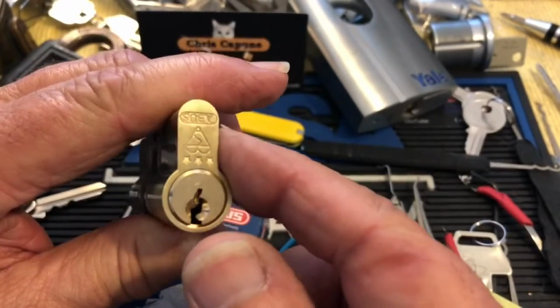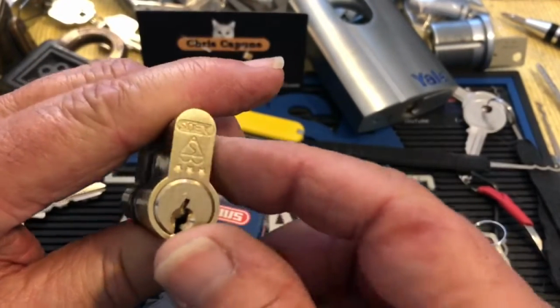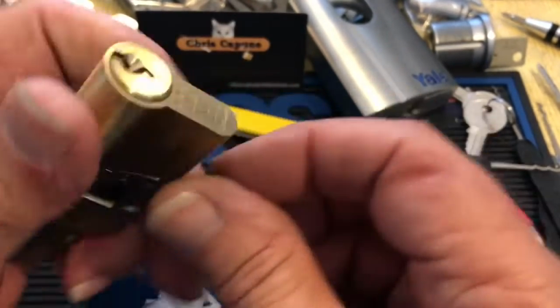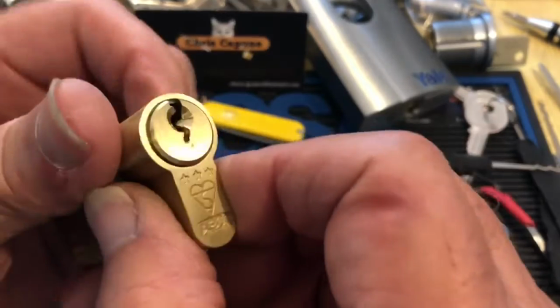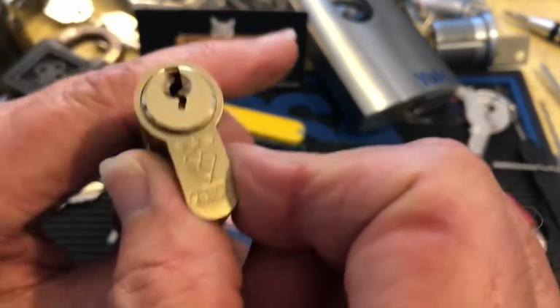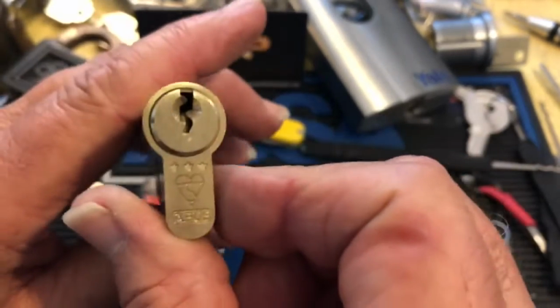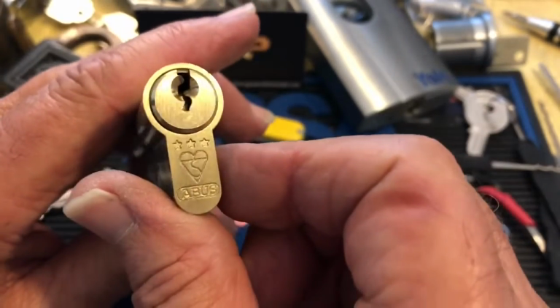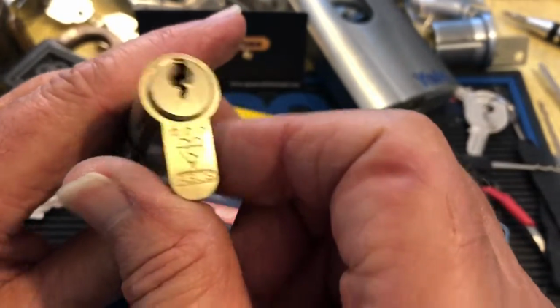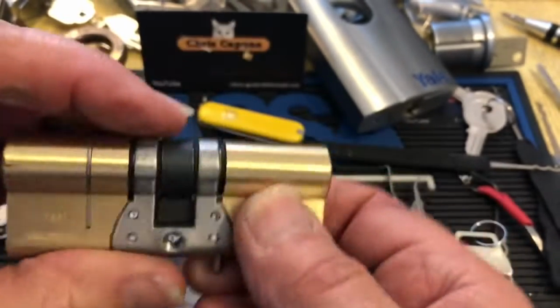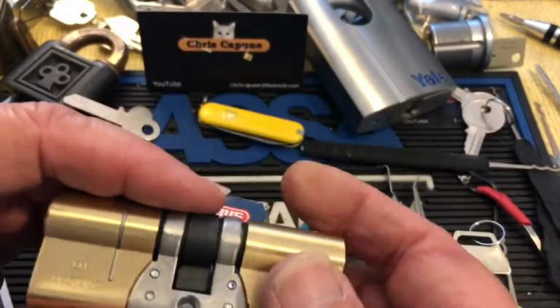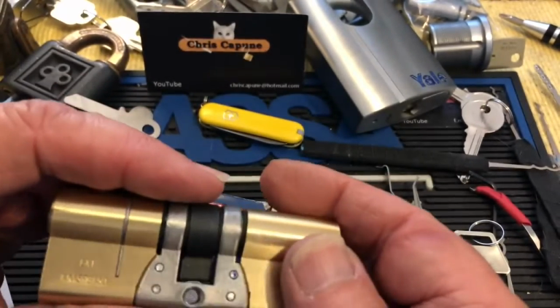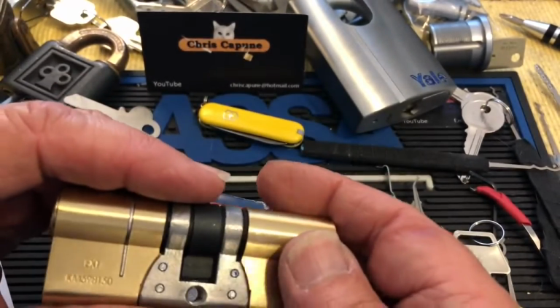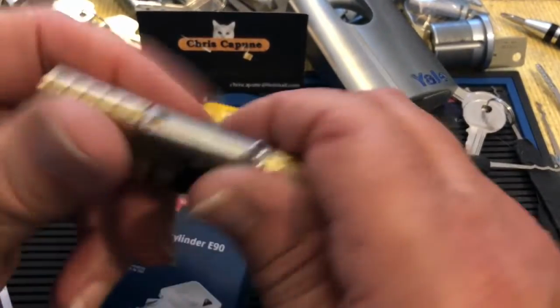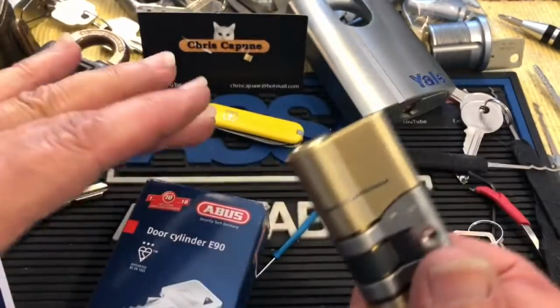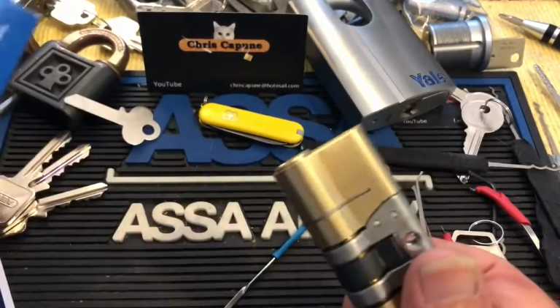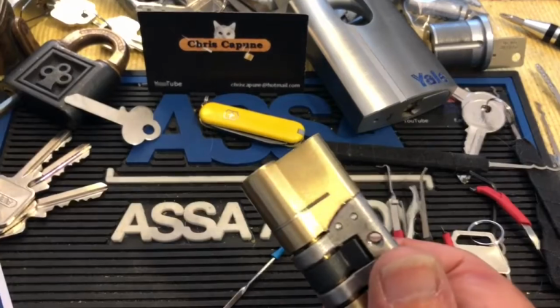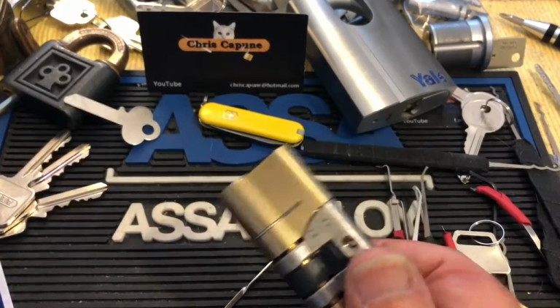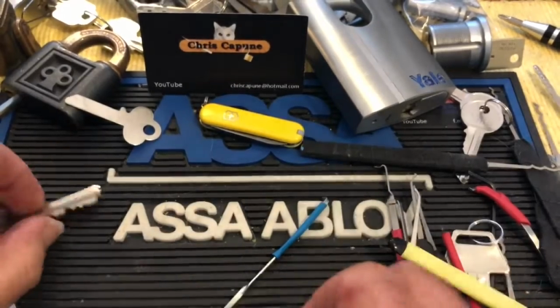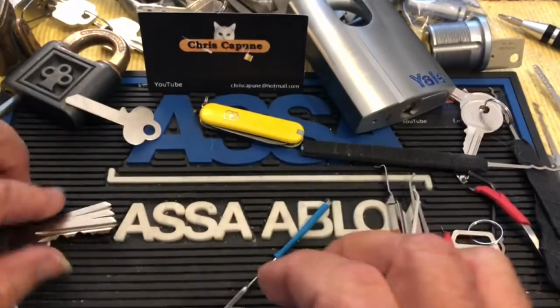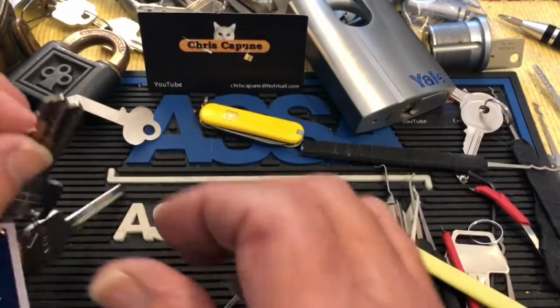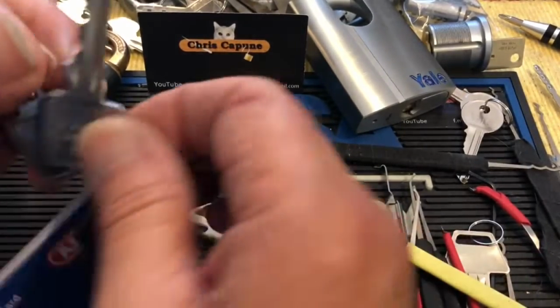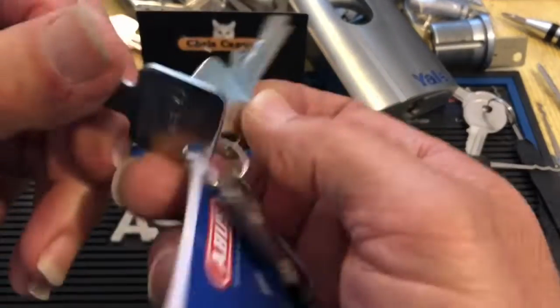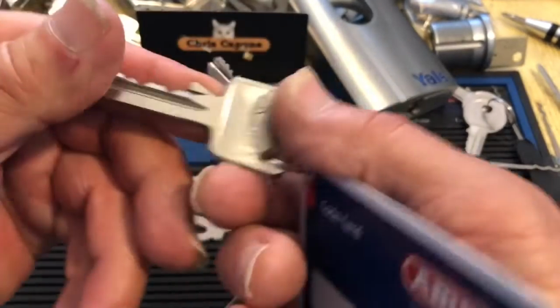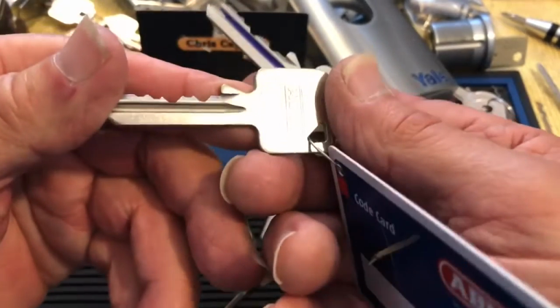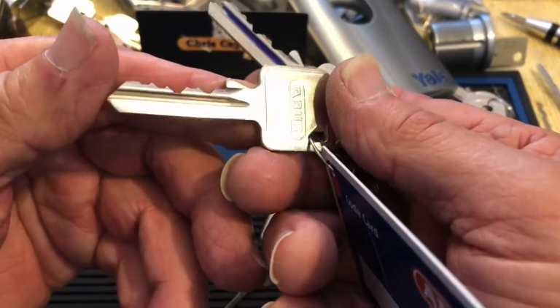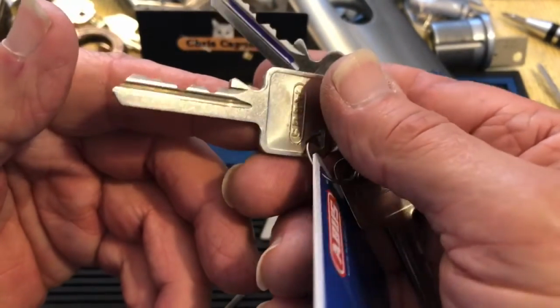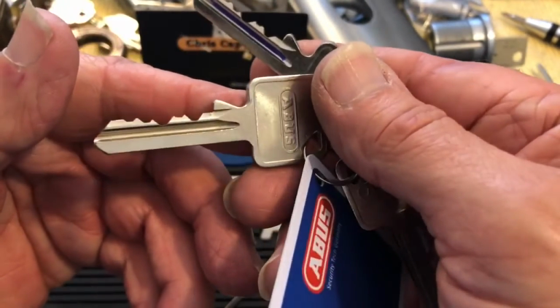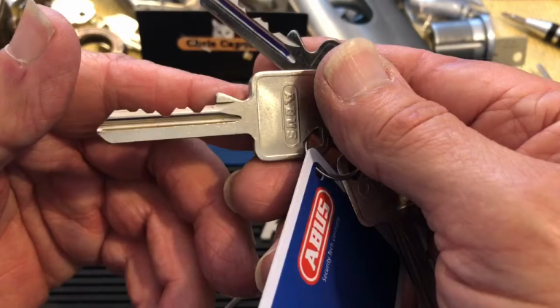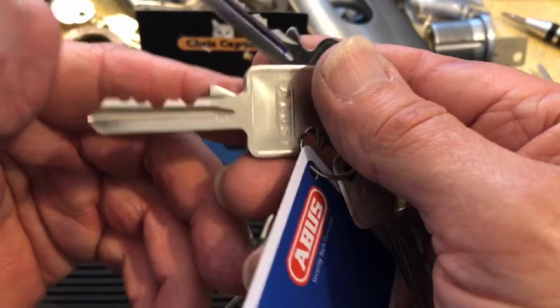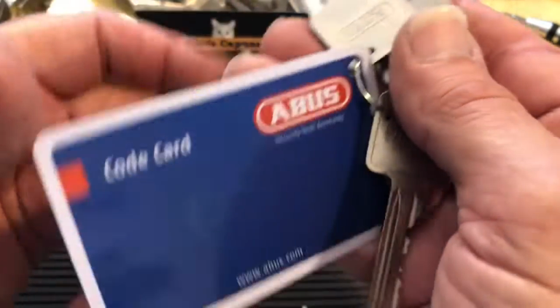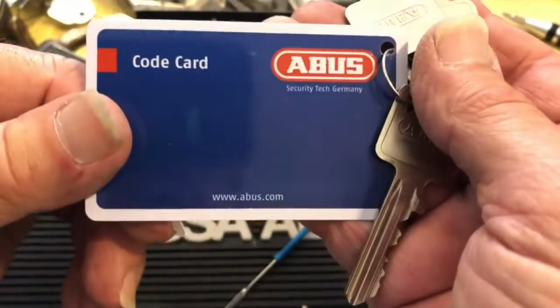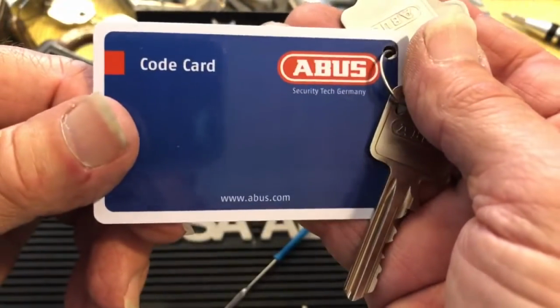This is the Abus Kite 3 Star E90. It comes with three keys, good bitting, and a card.